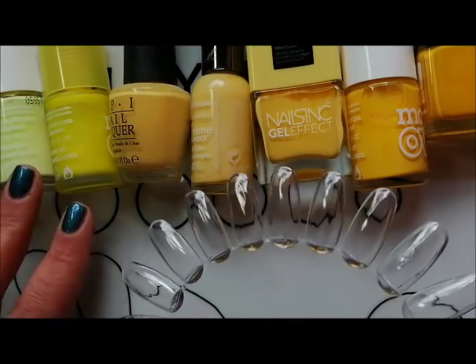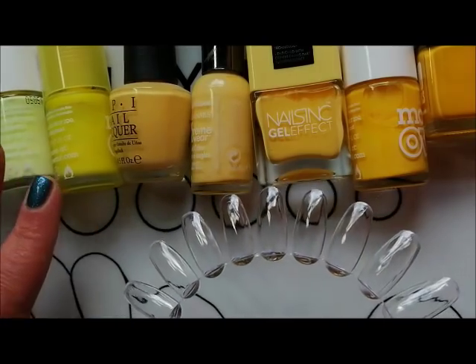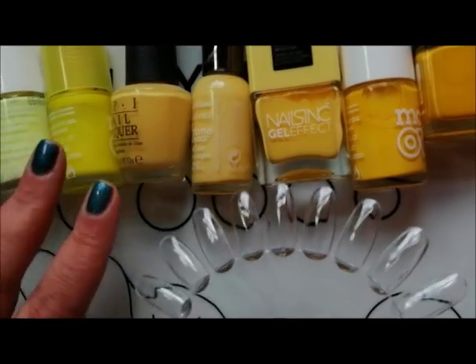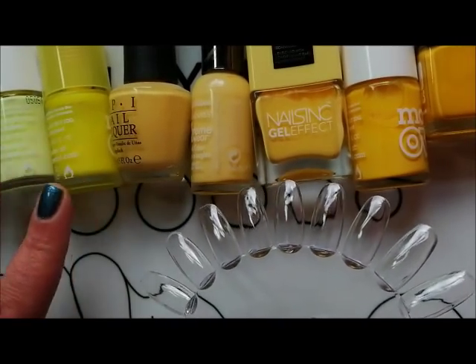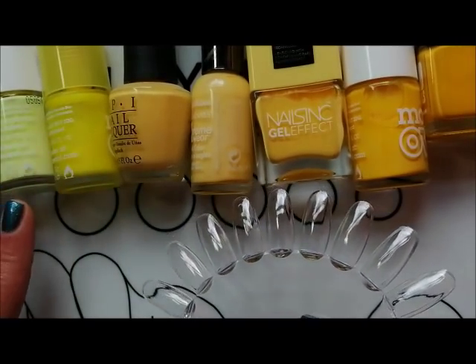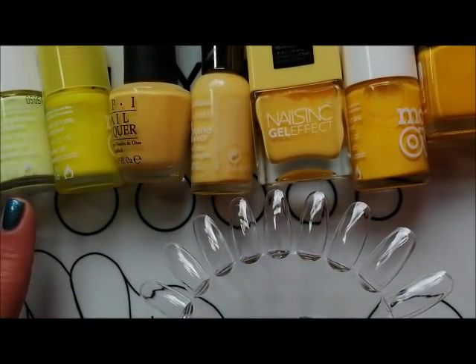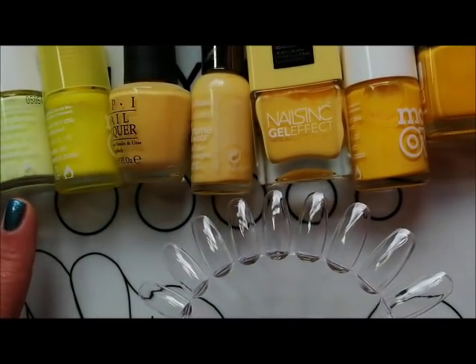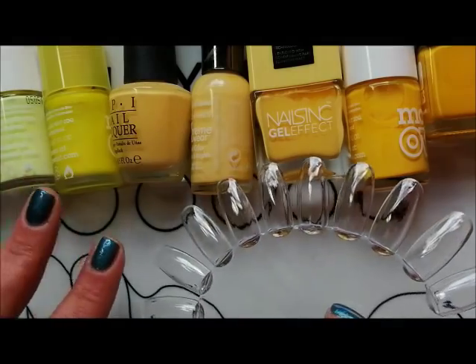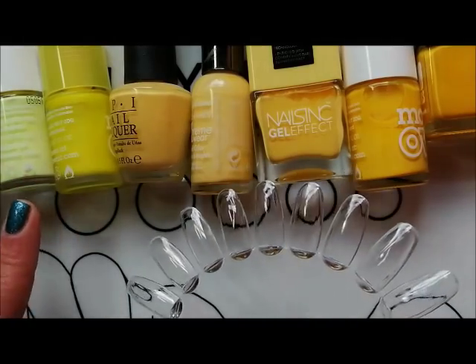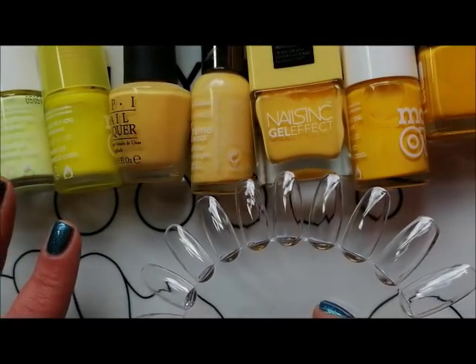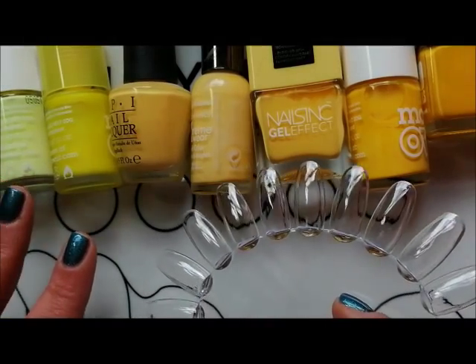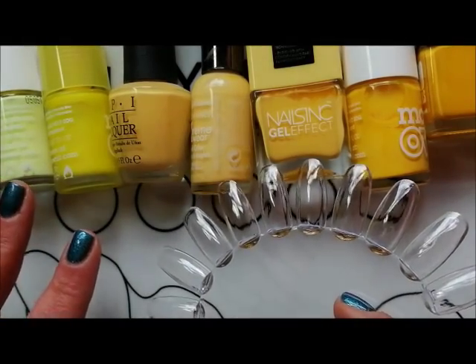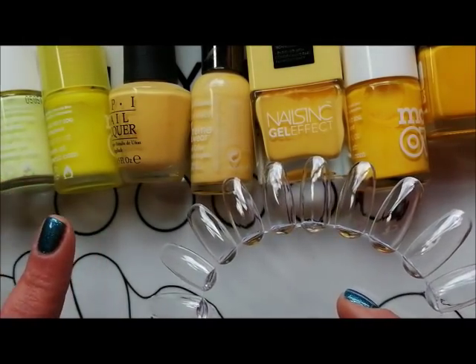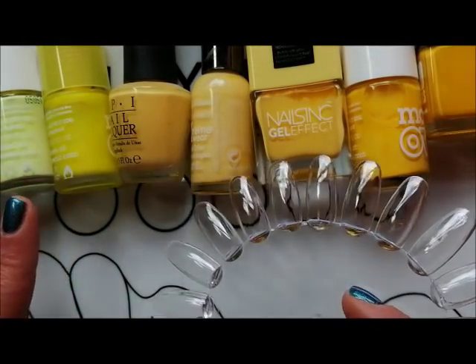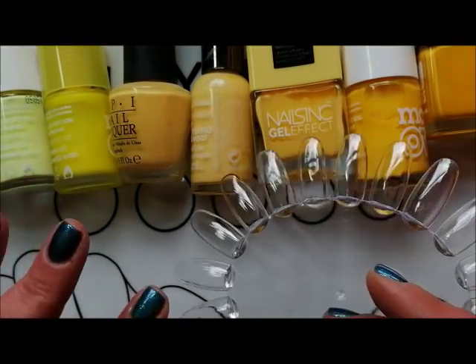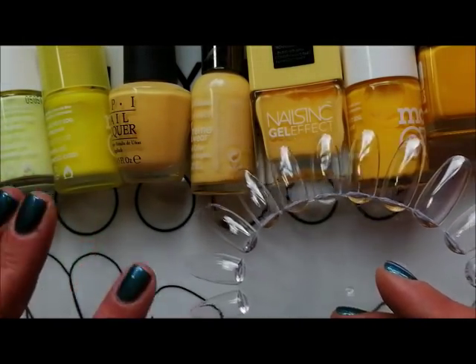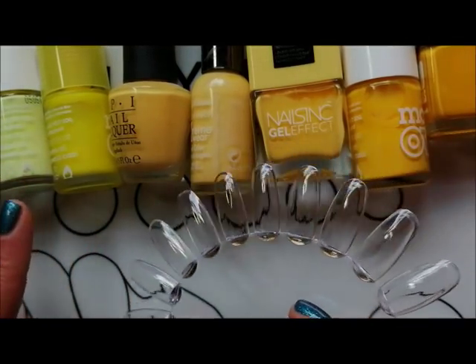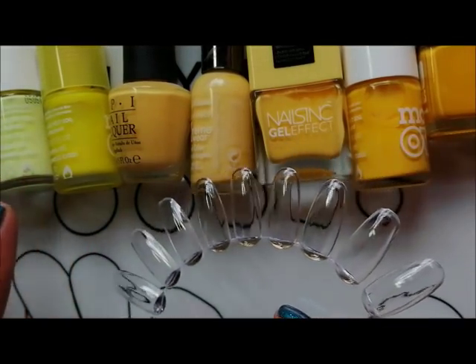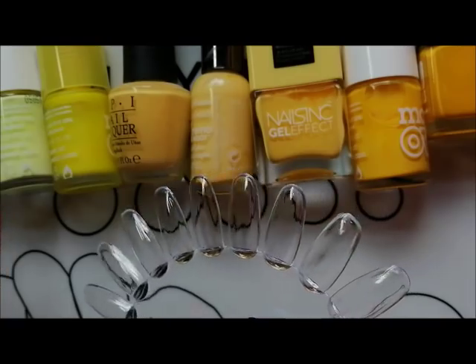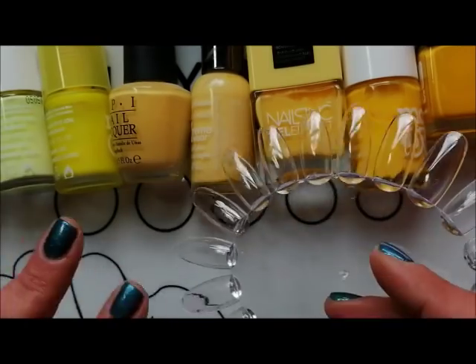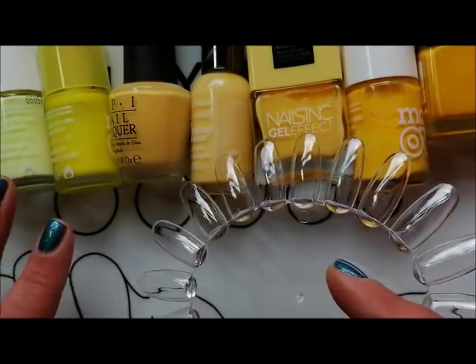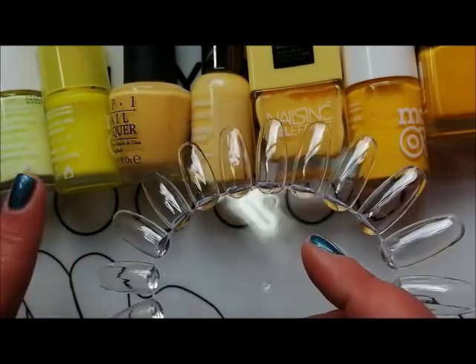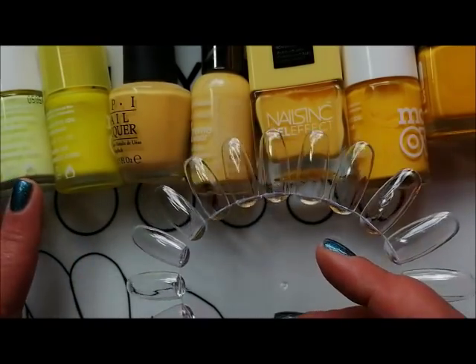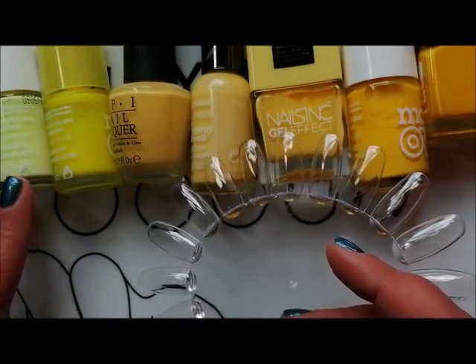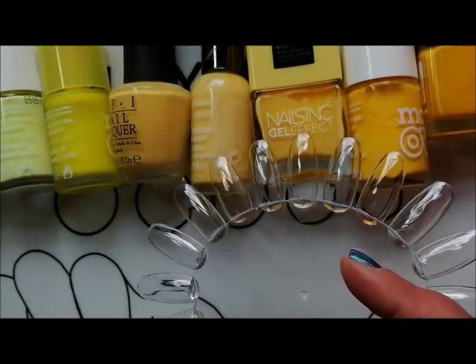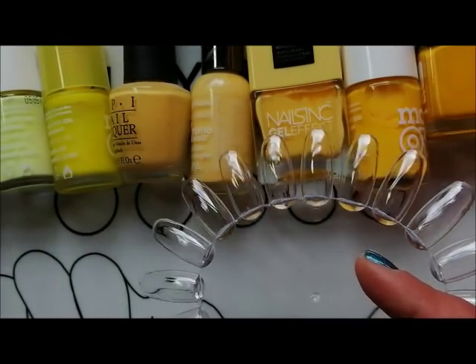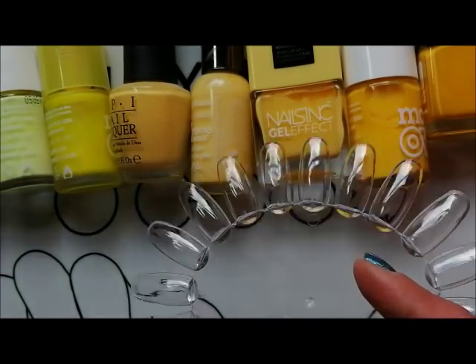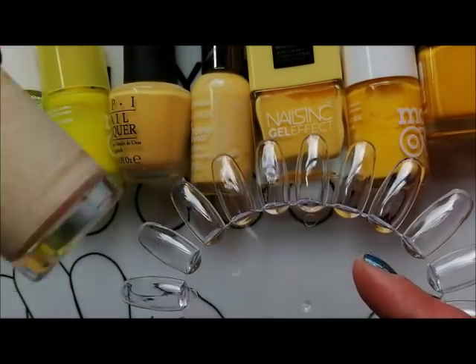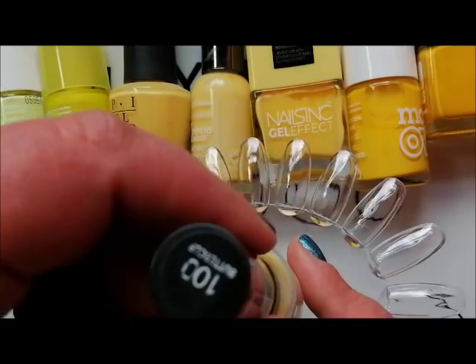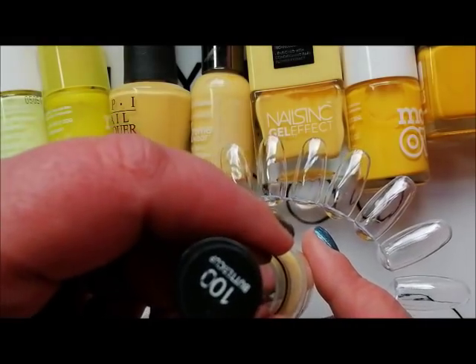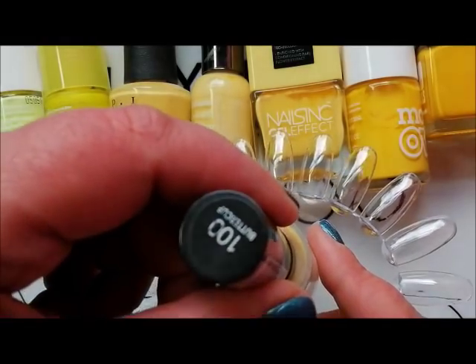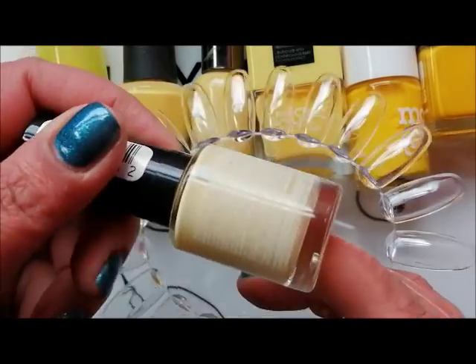I don't know if I'm going to be making any de-stashing decisions but there are a couple of comparisons, so let's have a look. We're going to look at the creams first and then later on we're going to look at the different finishes like holographics, flakies, crellies, shimmers — that kind of thing — but we're going to start with Buttercup.